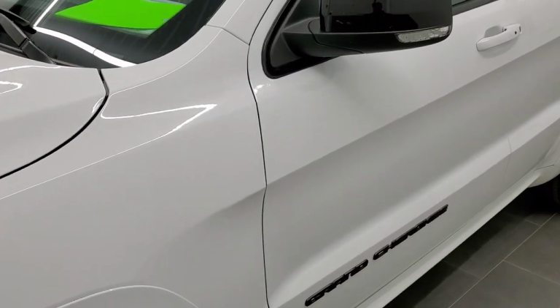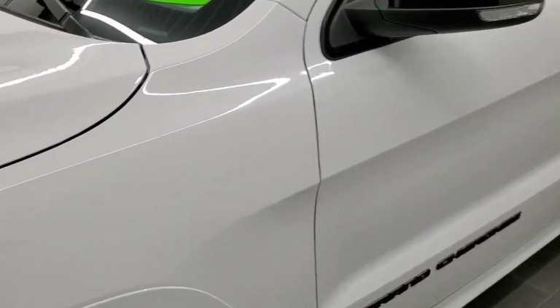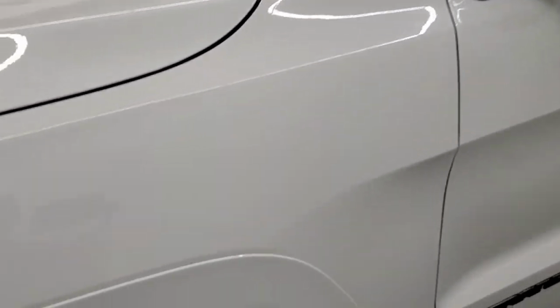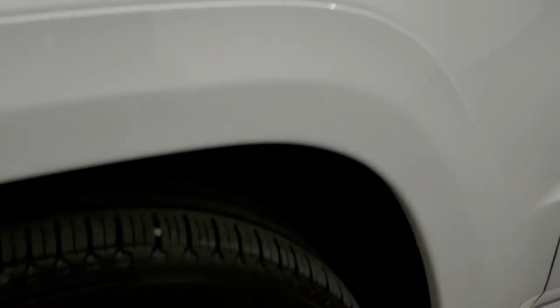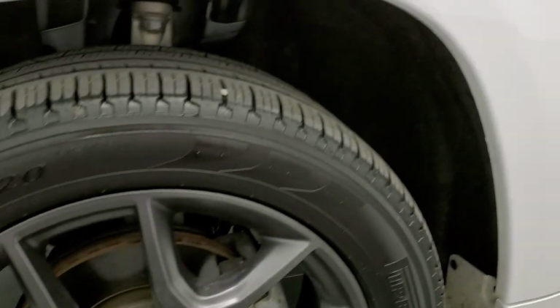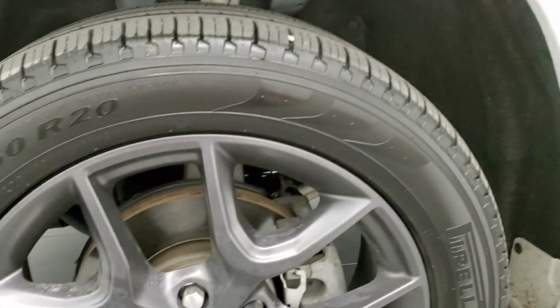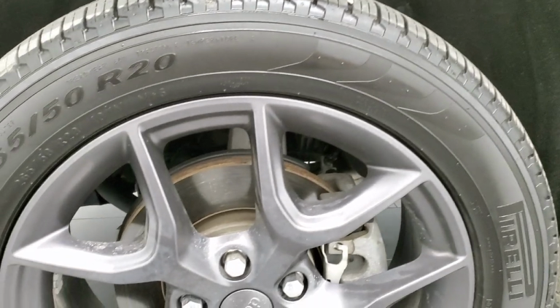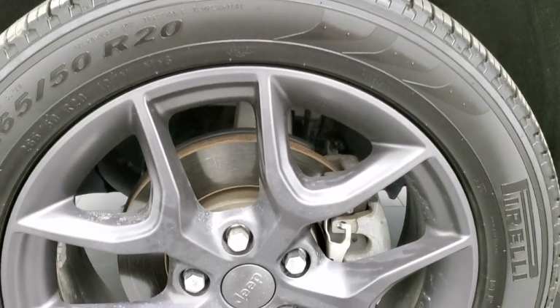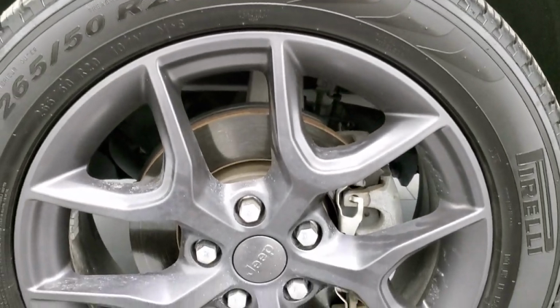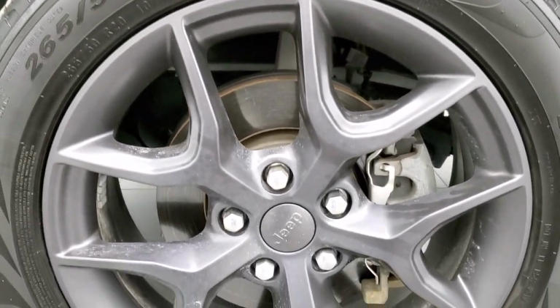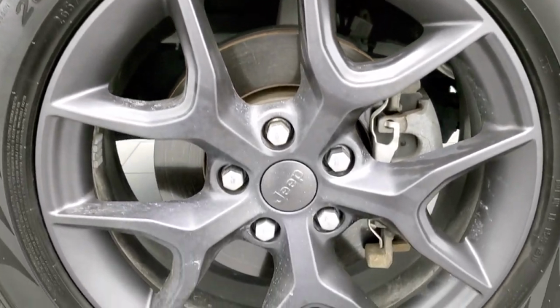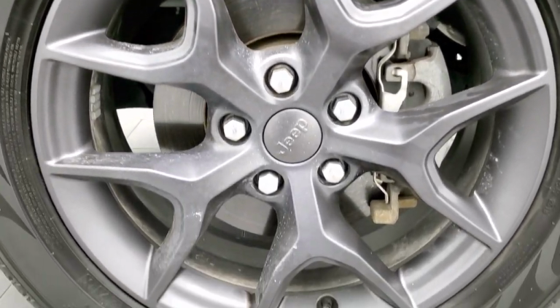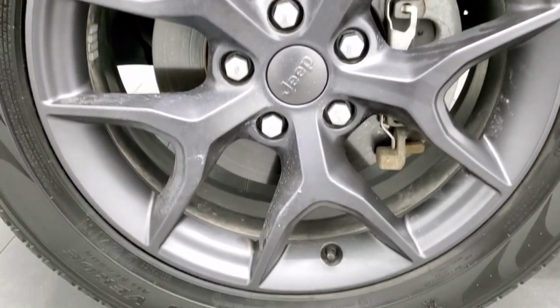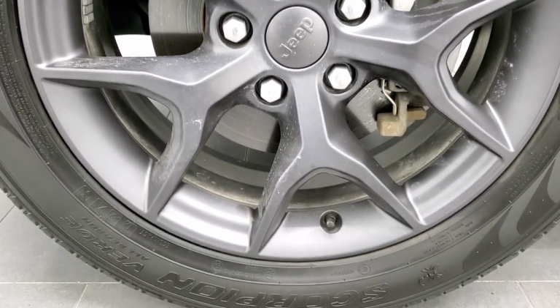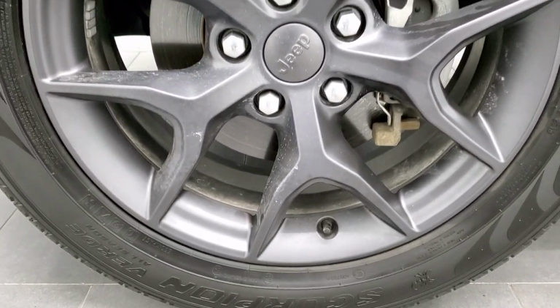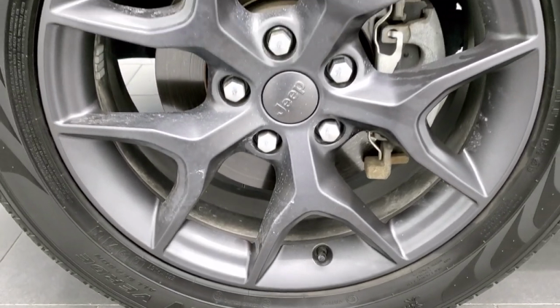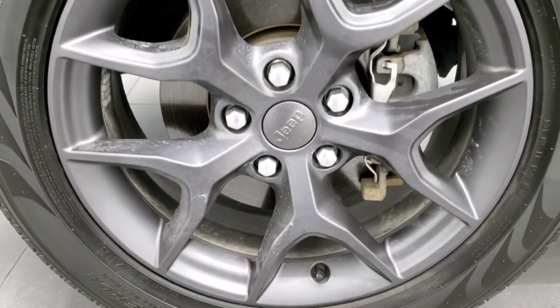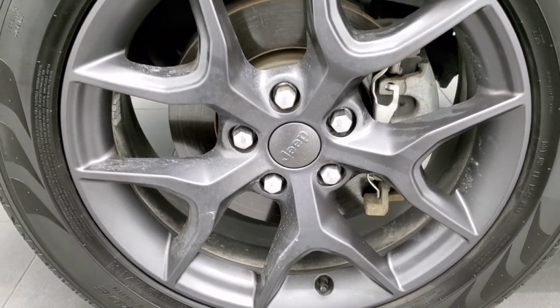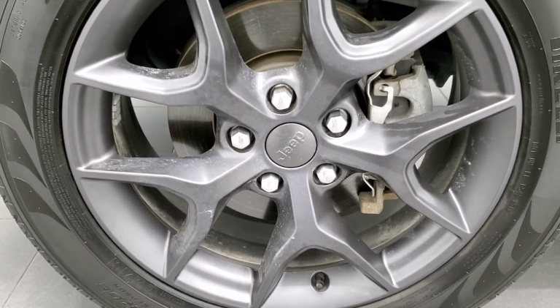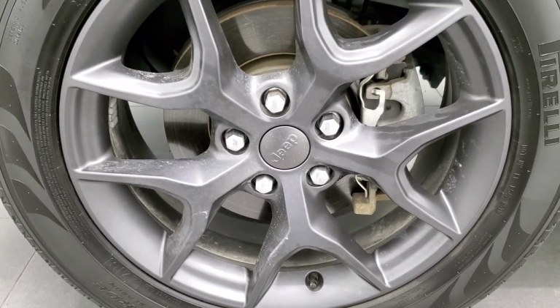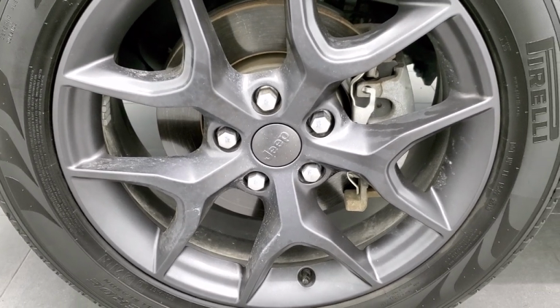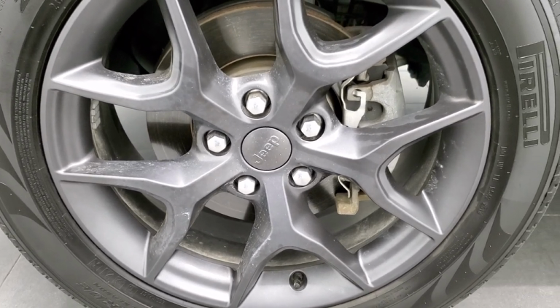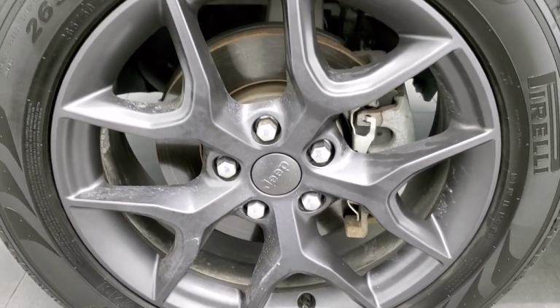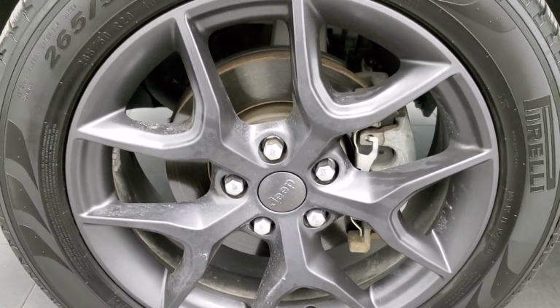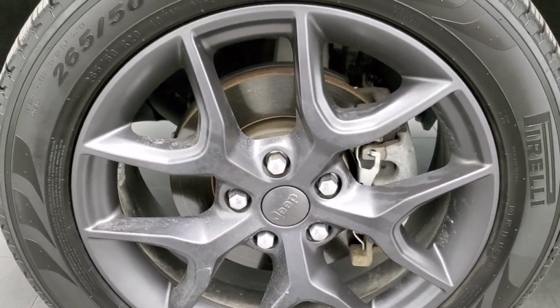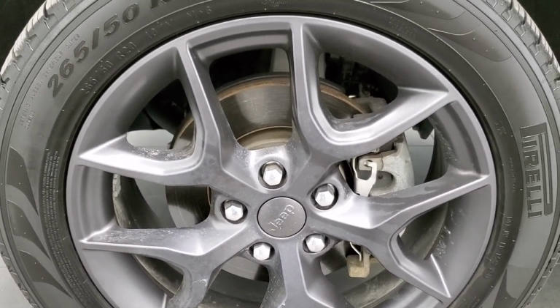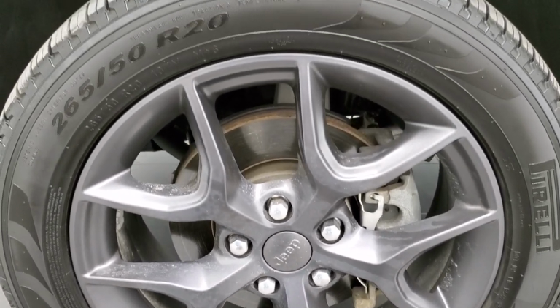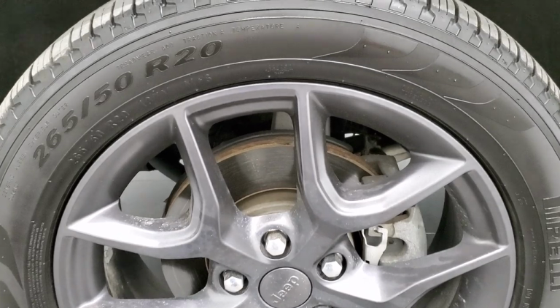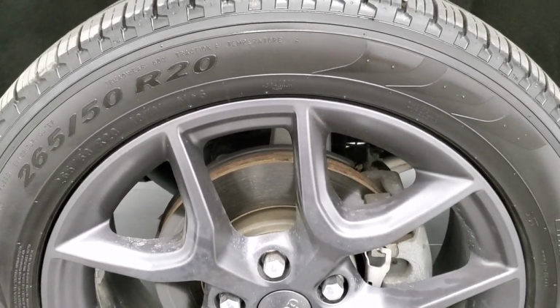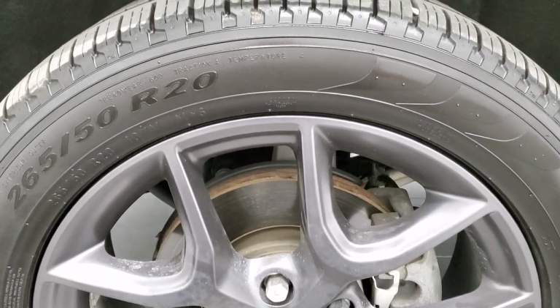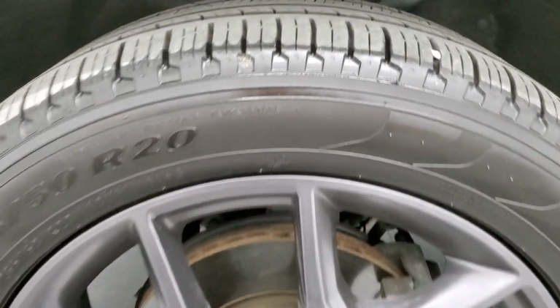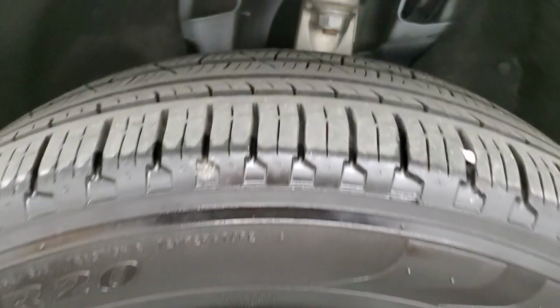If you'd like to check out all the photos on this Jeep, in the upper right-hand part of your screen is a link right to our website — click that and check us out there. This one comes with the 20-inch granite crystal painted alloy rims and Pirelli Verde 265/50R20 tires.